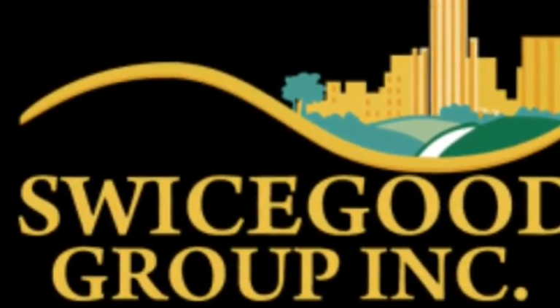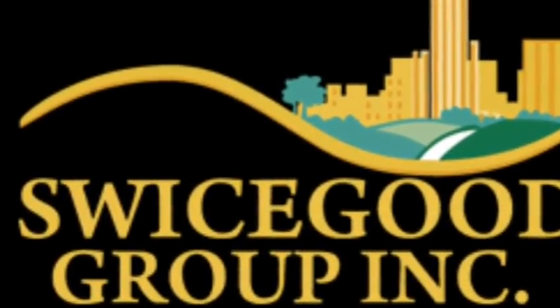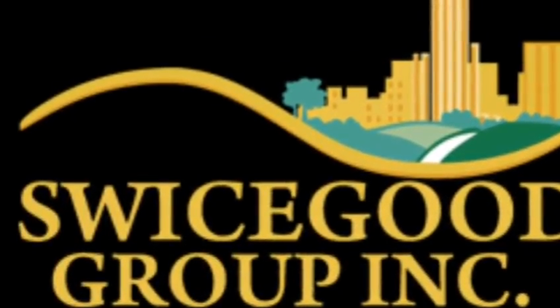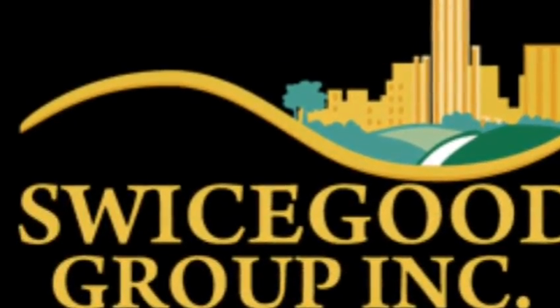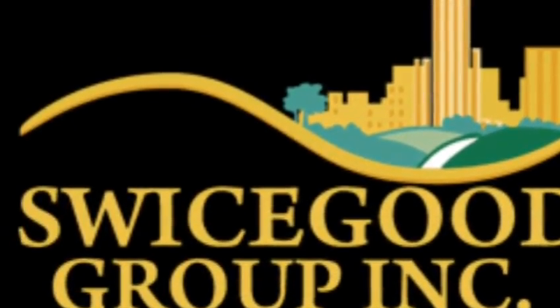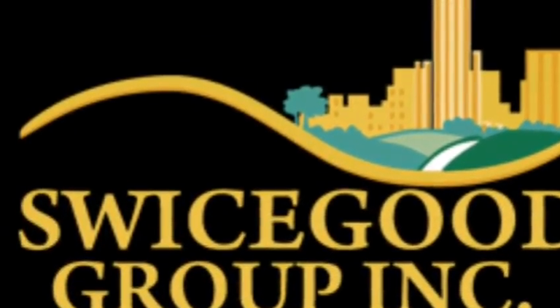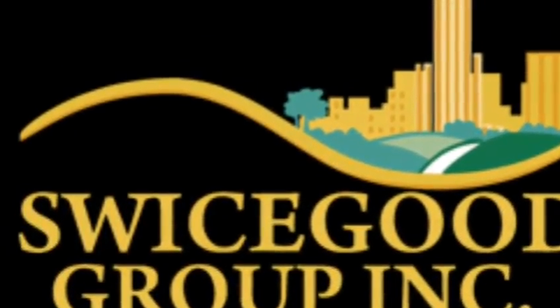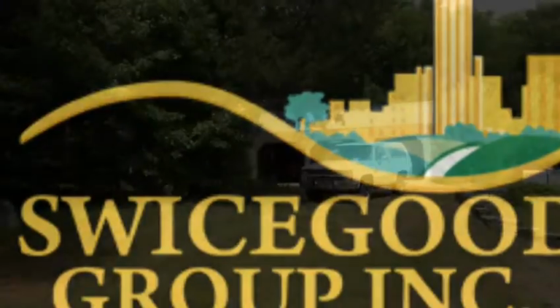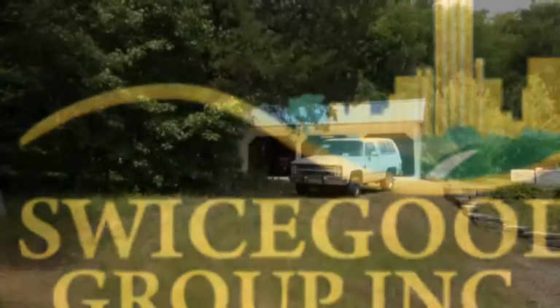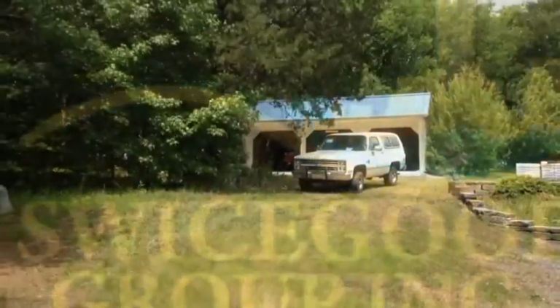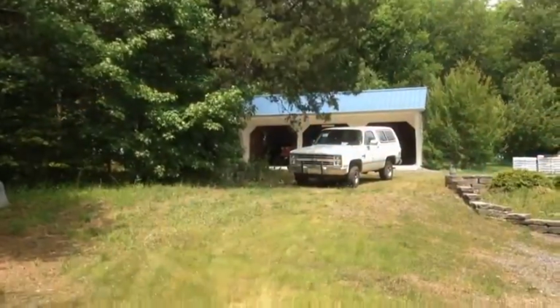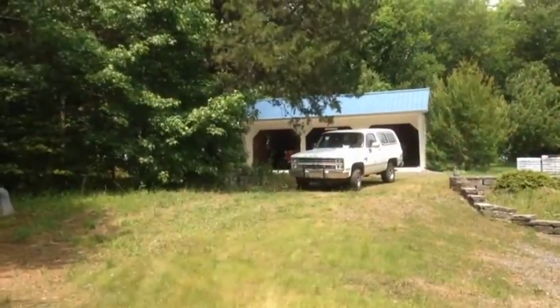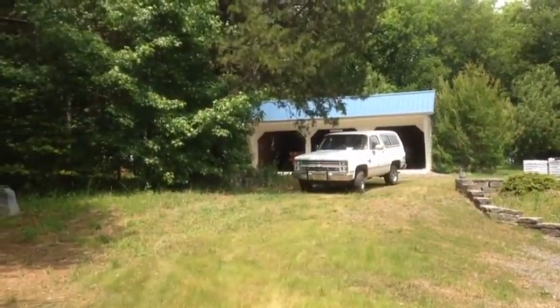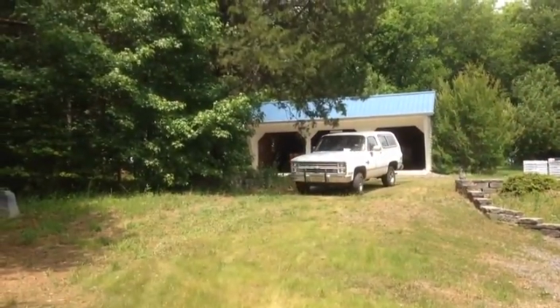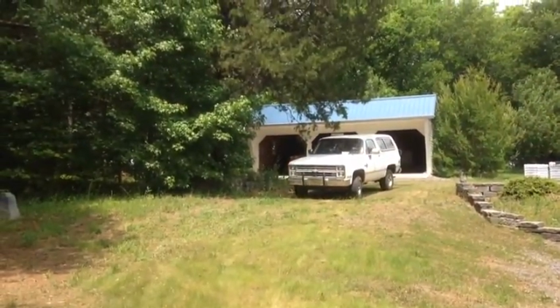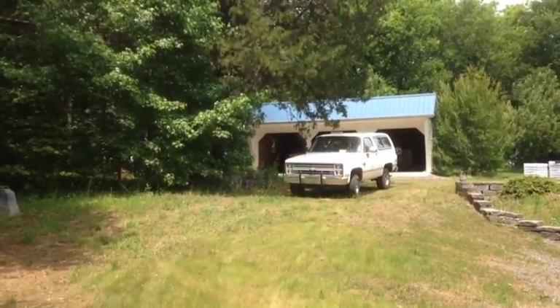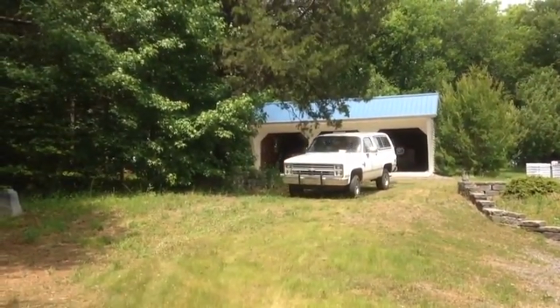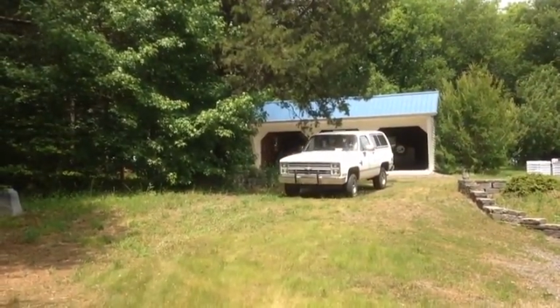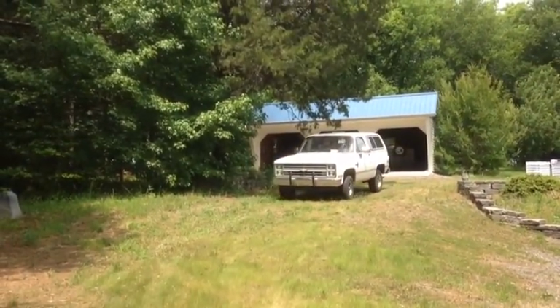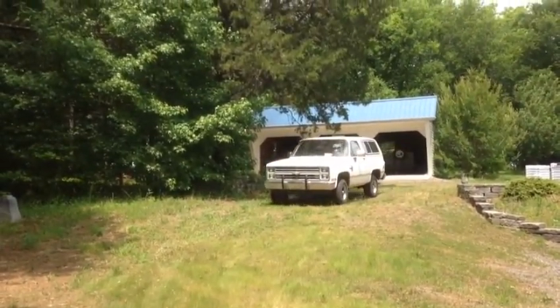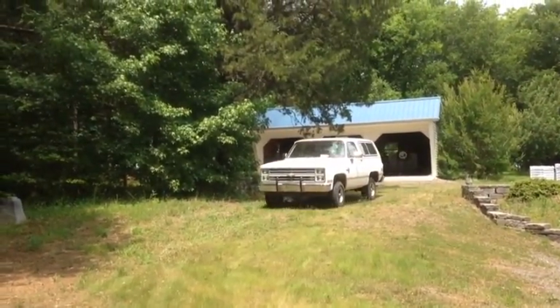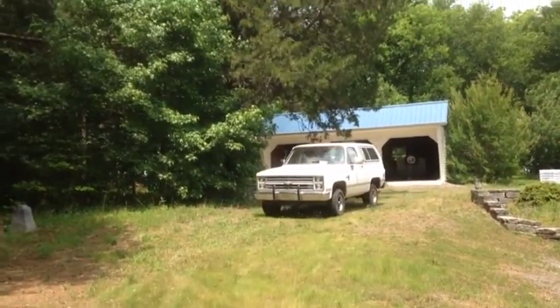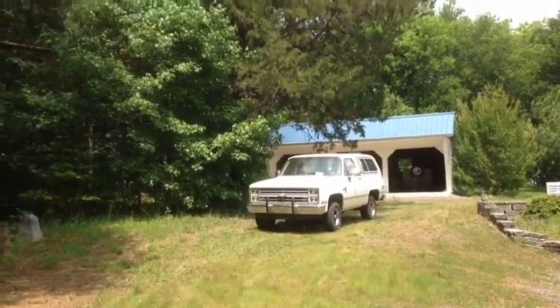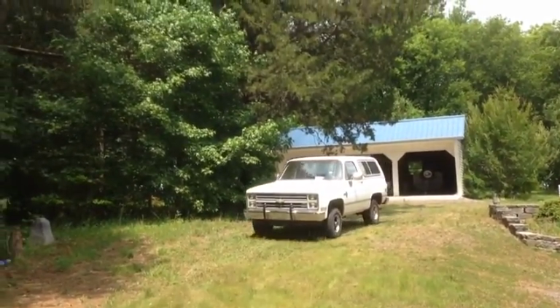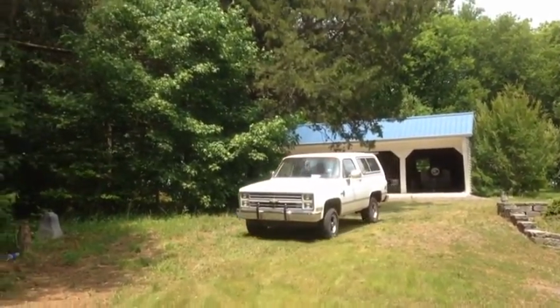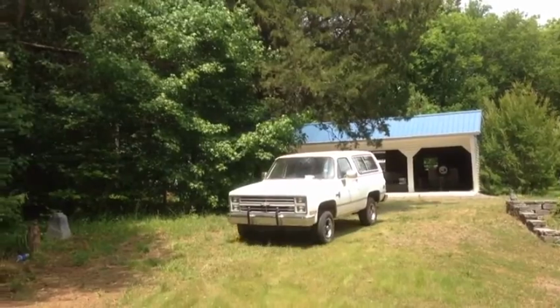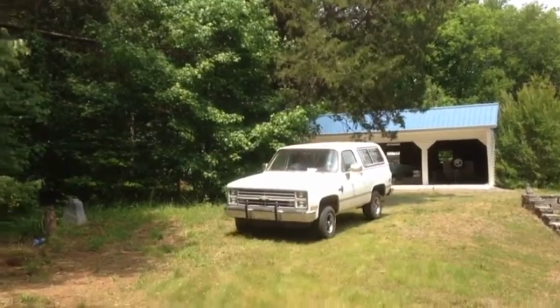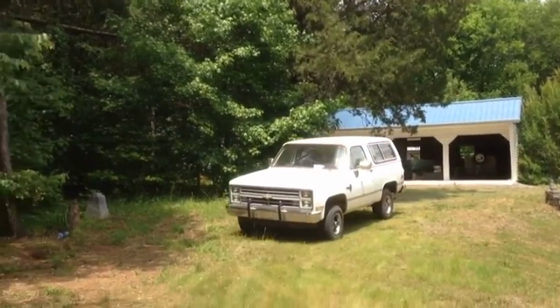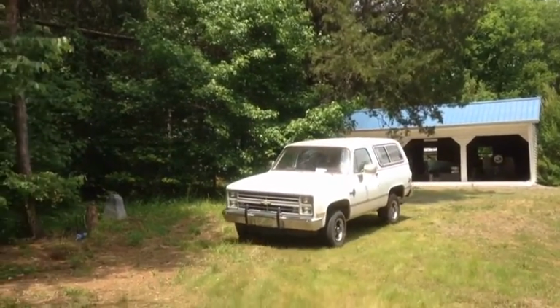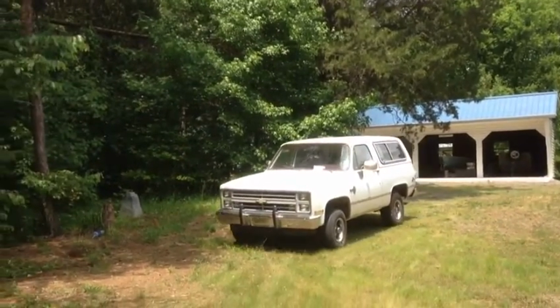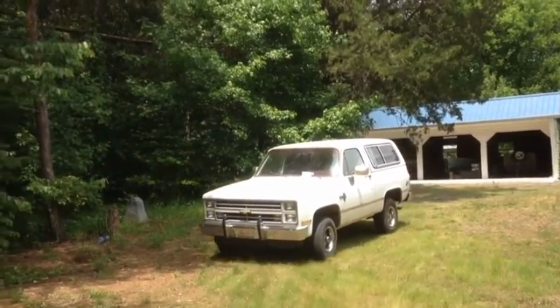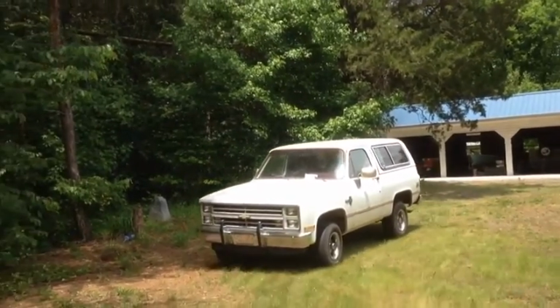Hey, this is Kyle Swicegood. I thought I'd show you the 1986 K5 Blazer that we've got in our auction. It's running very well and it seems to be in good shape.